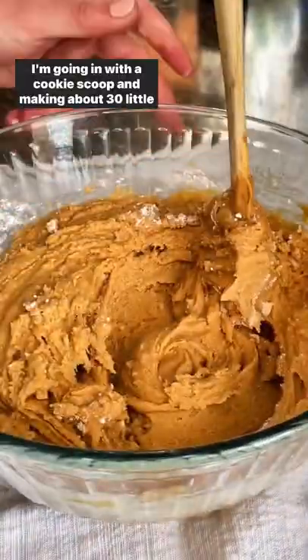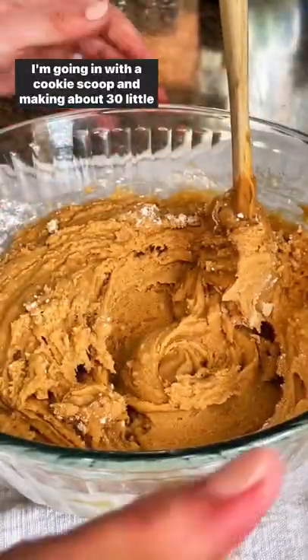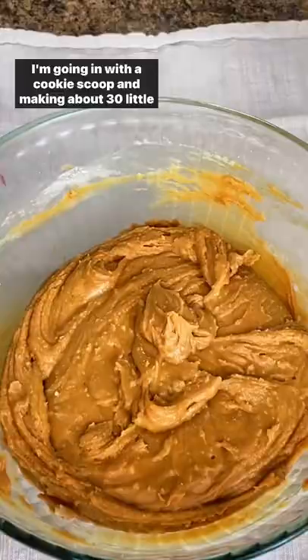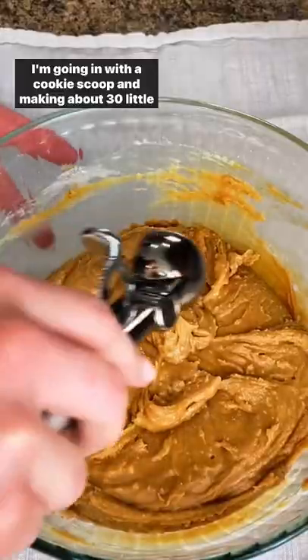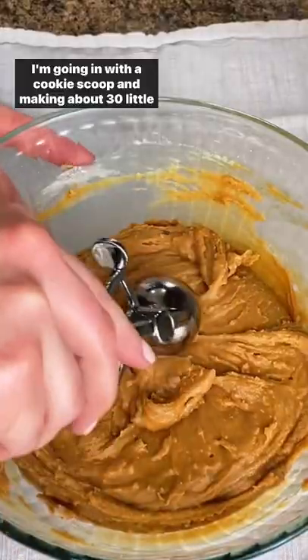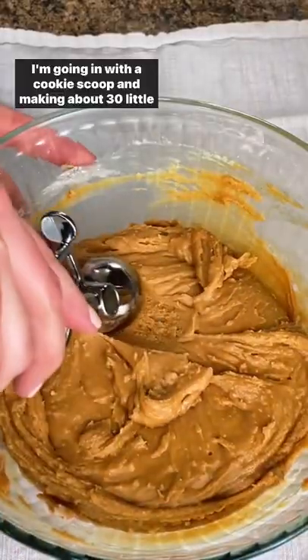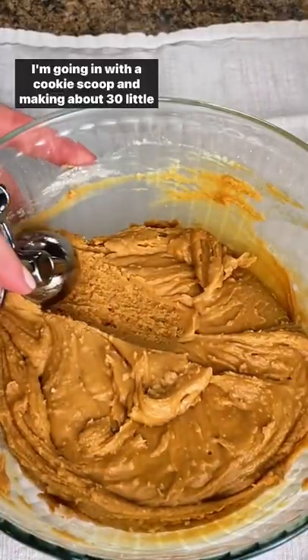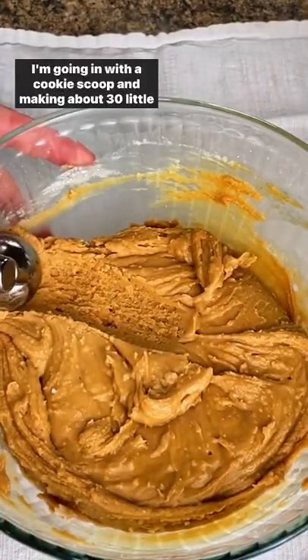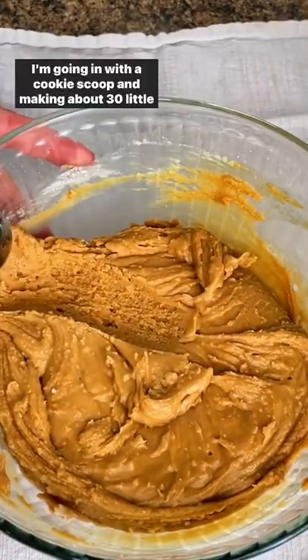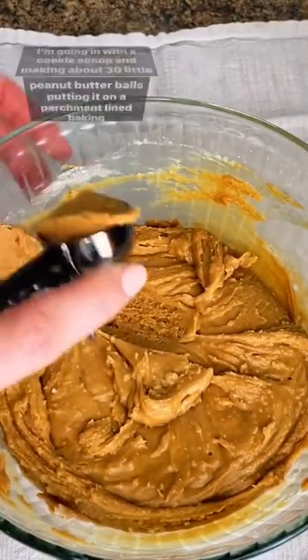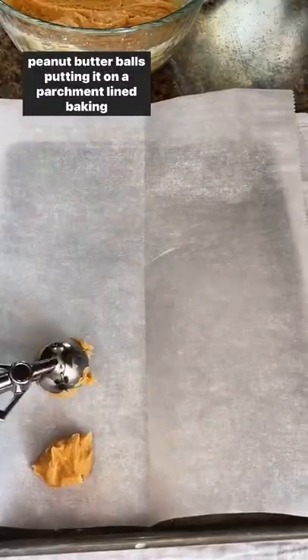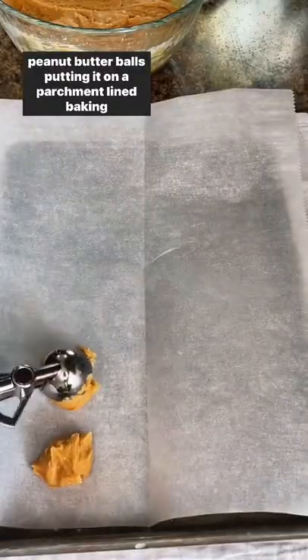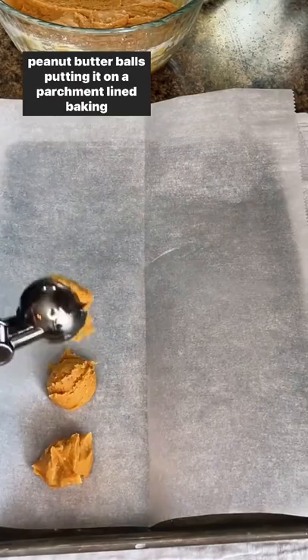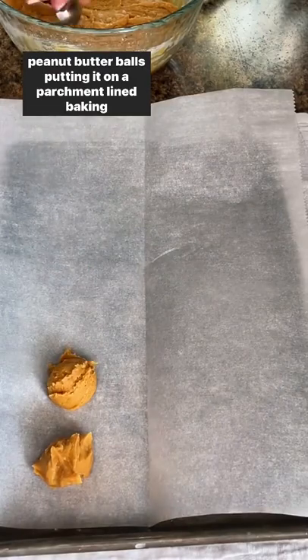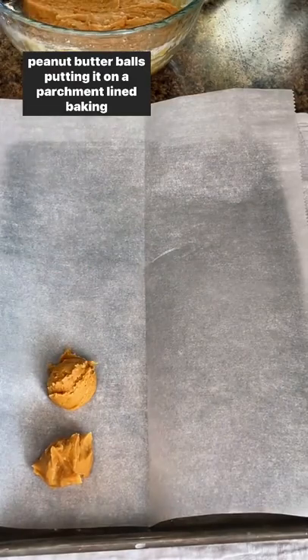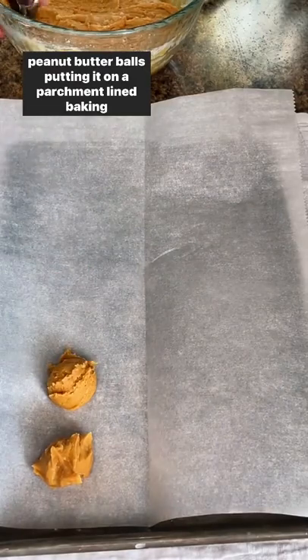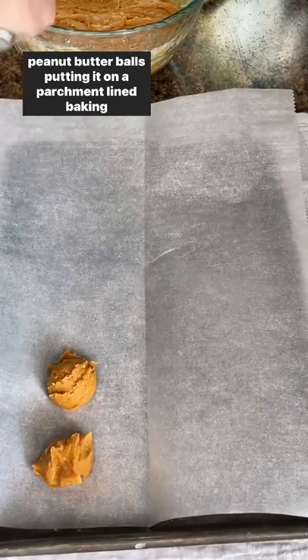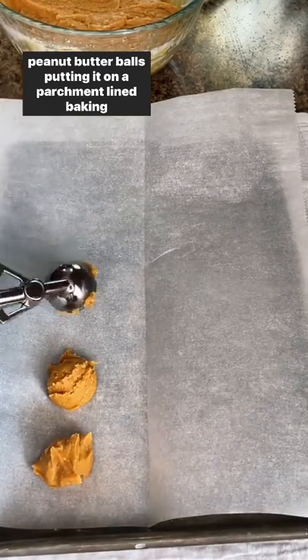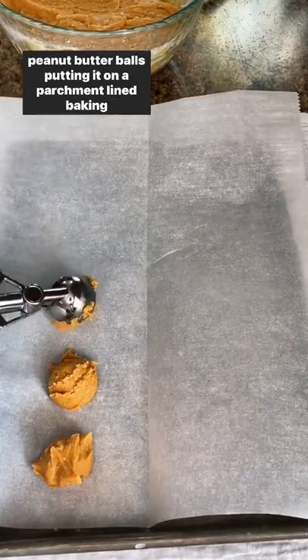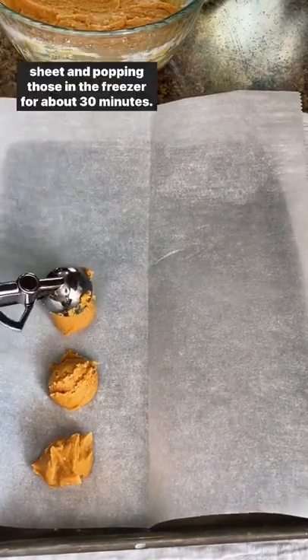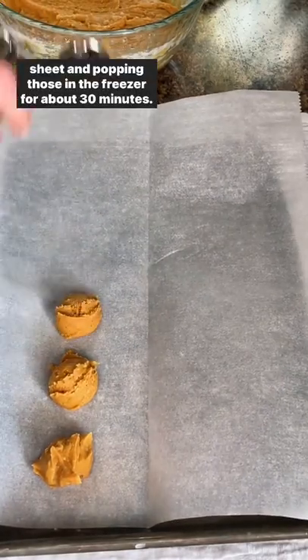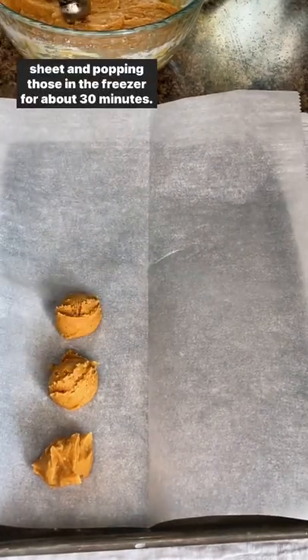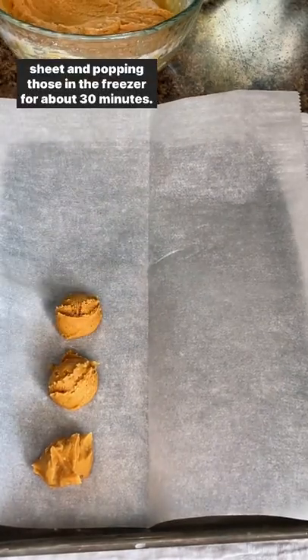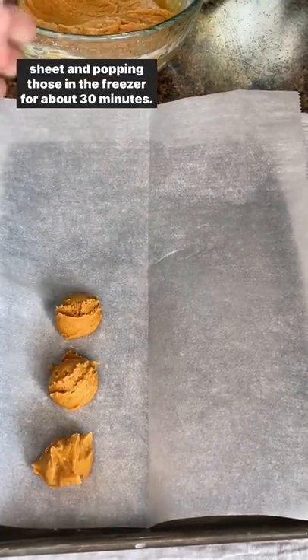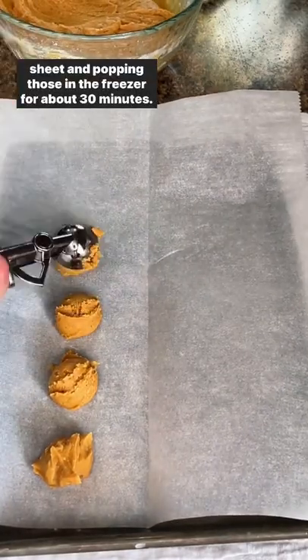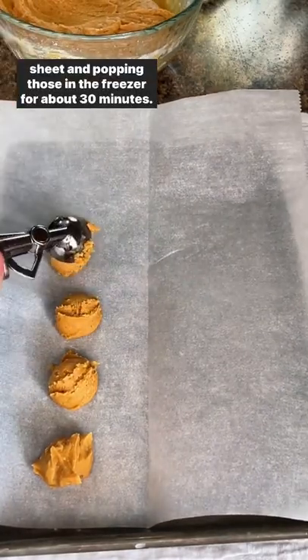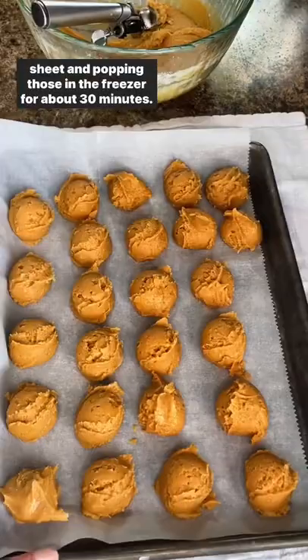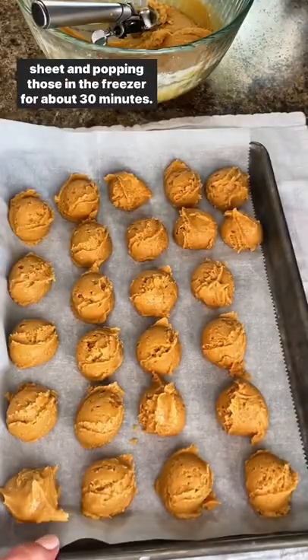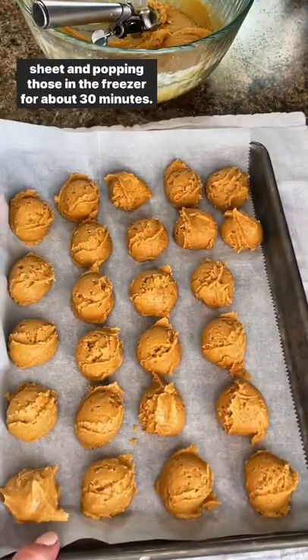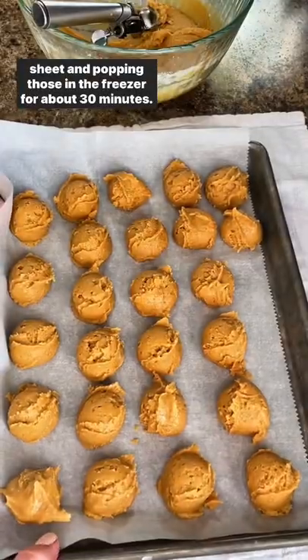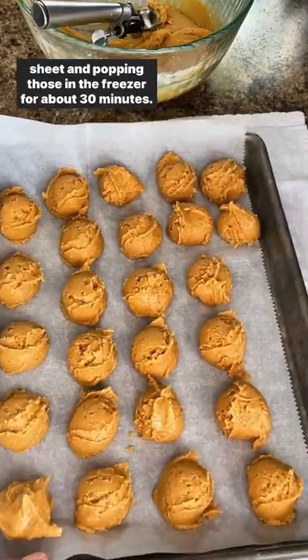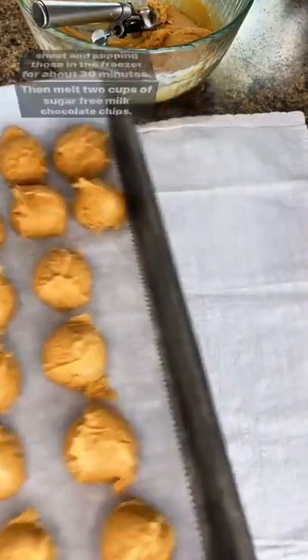Using a cookie scoop, make about 30 little peanut butter balls, place them on a parchment-lined baking sheet, and pop those in the freezer for about 30 minutes.